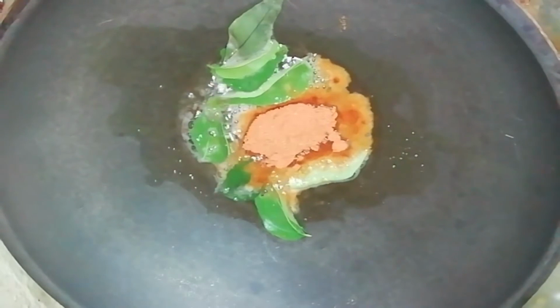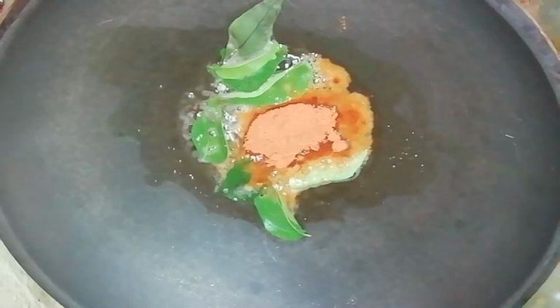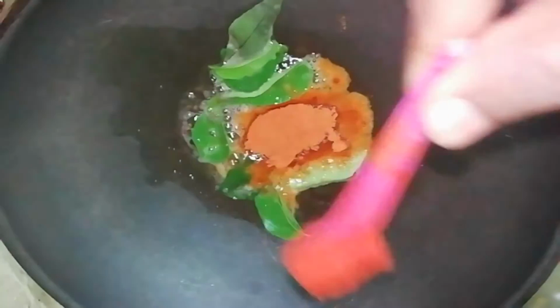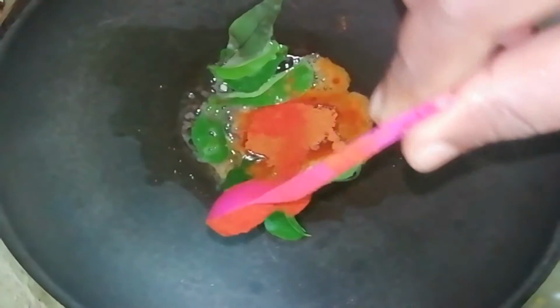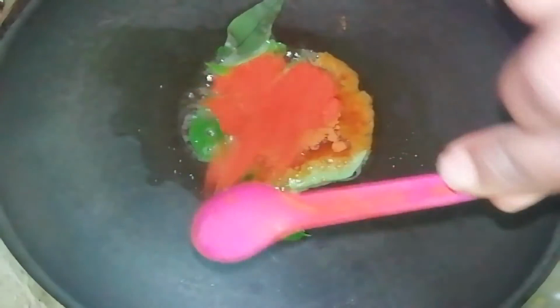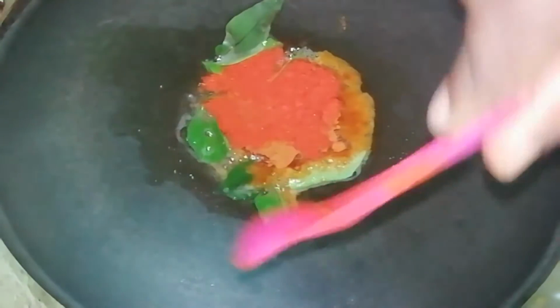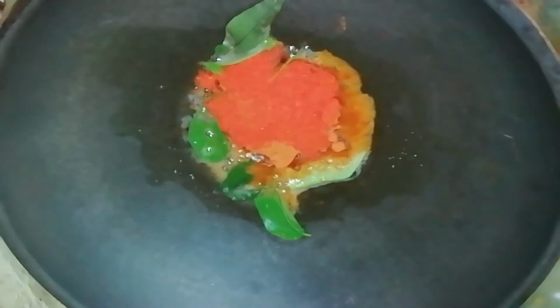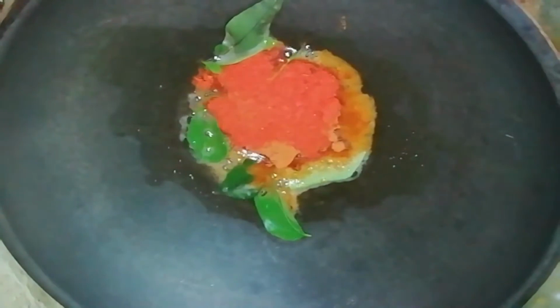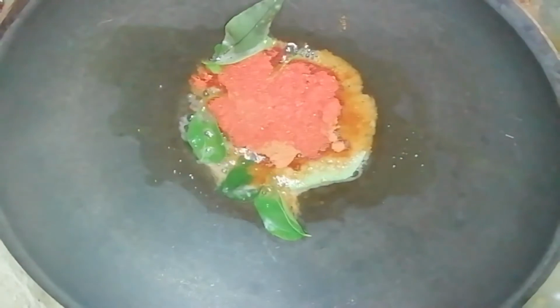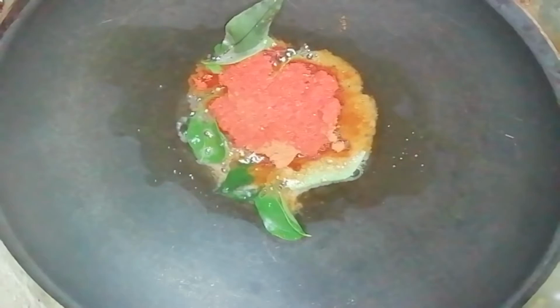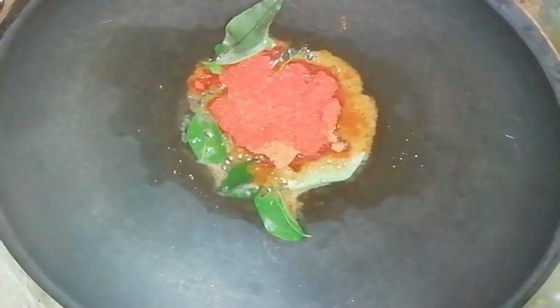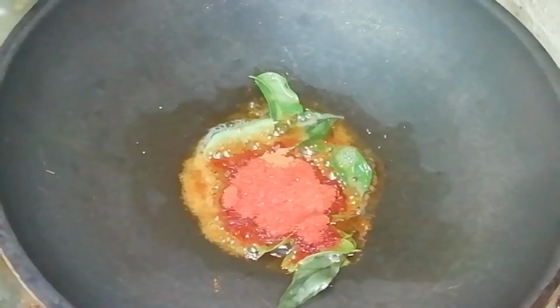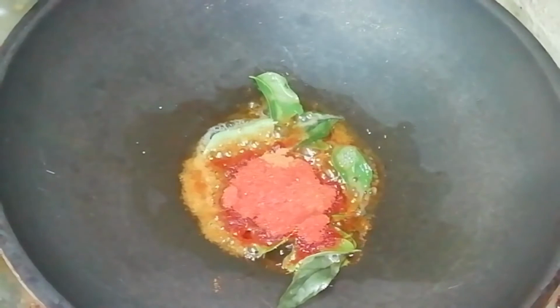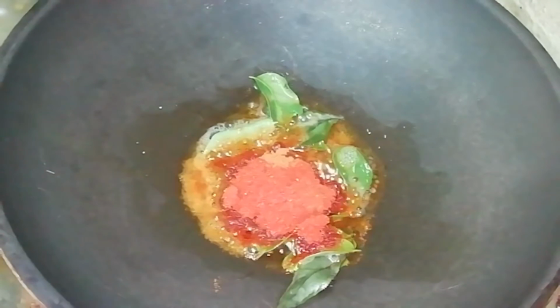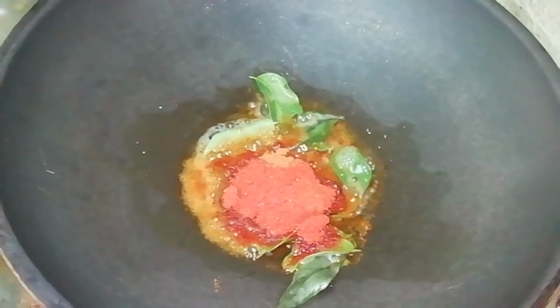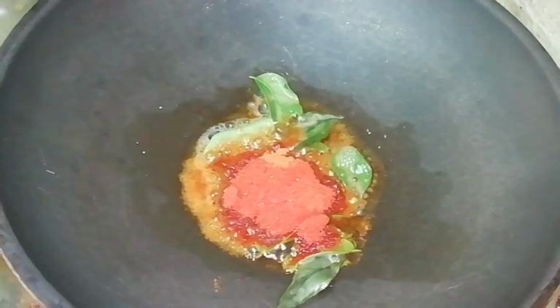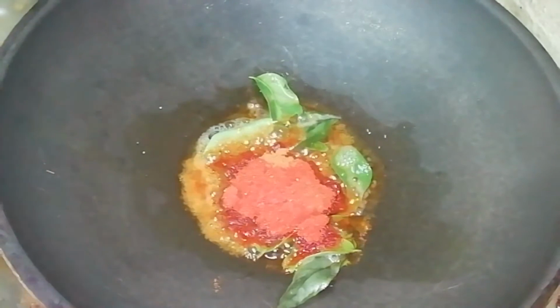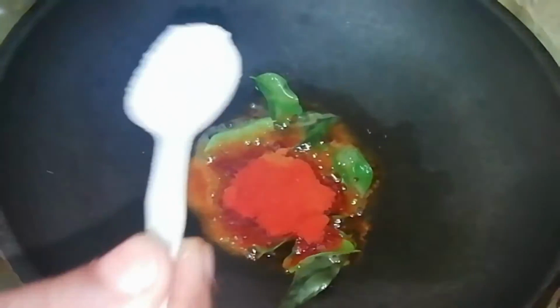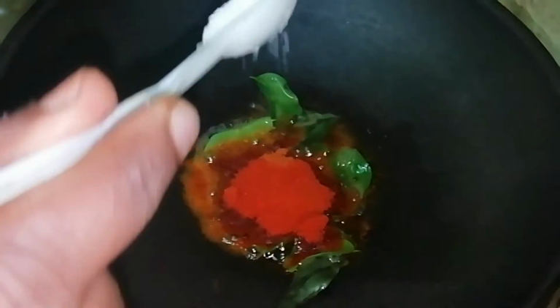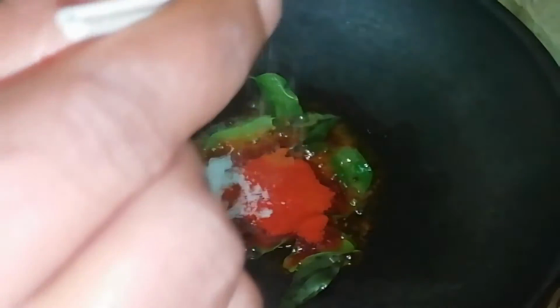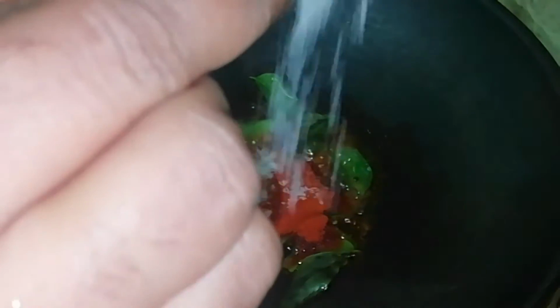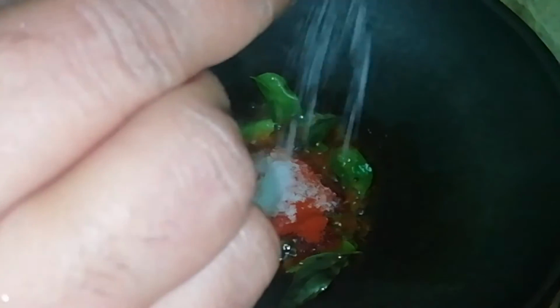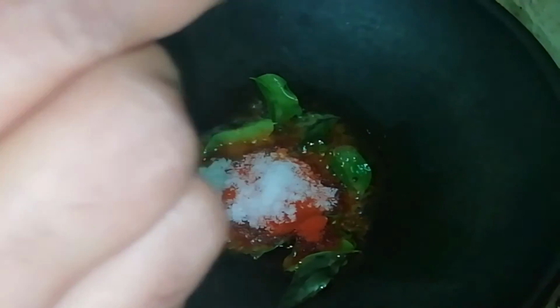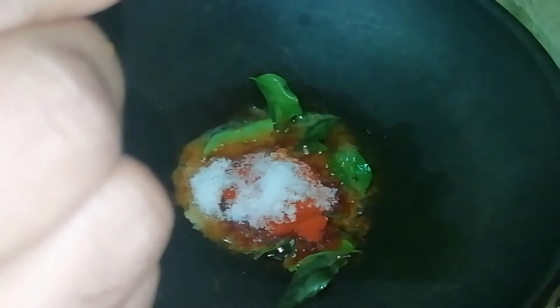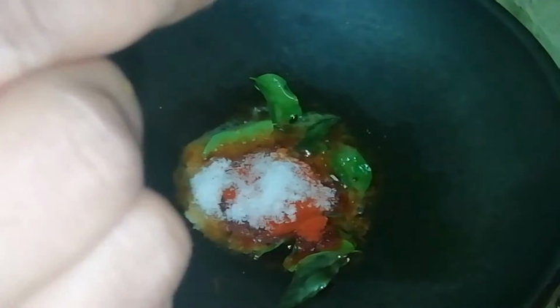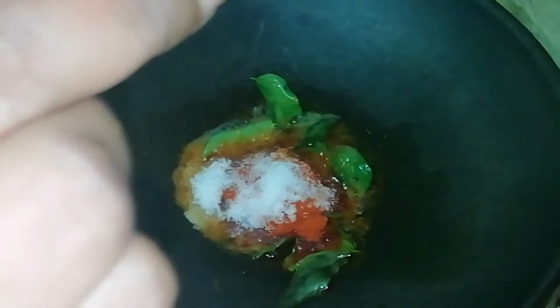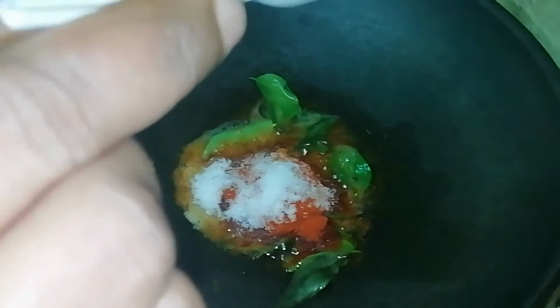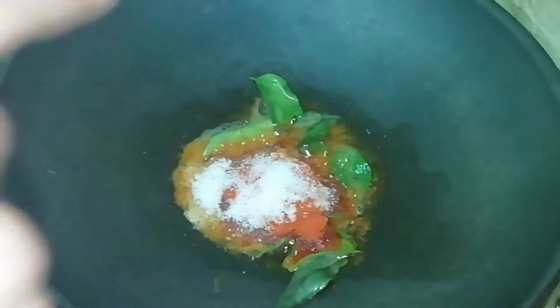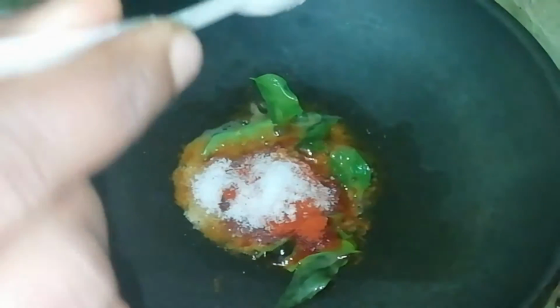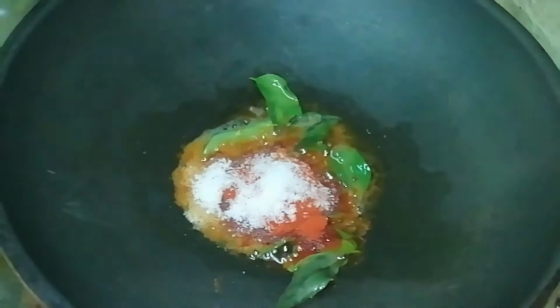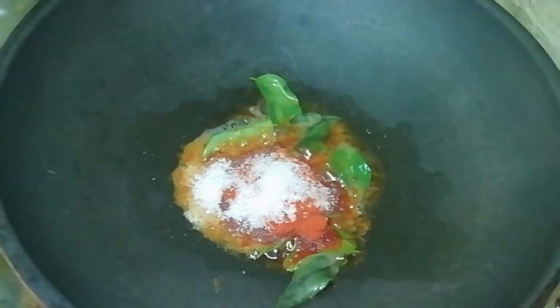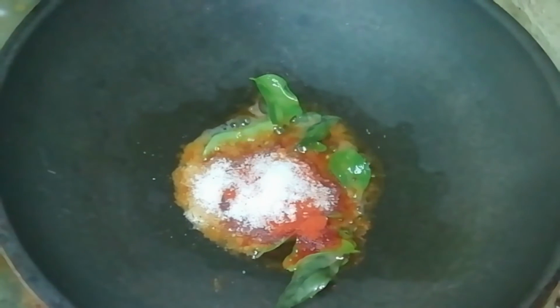I will put some cashmere in it. I will add a little bit. I will add the mix of this, I will use it for the next time.